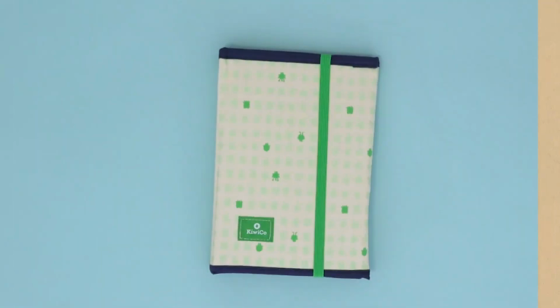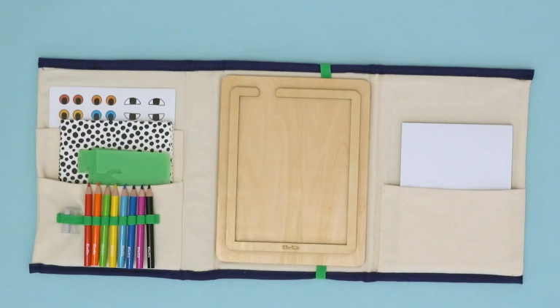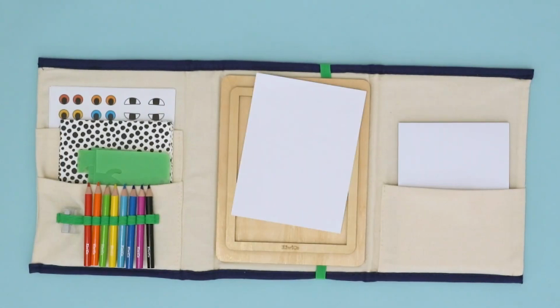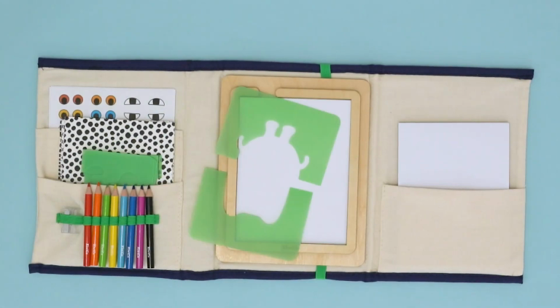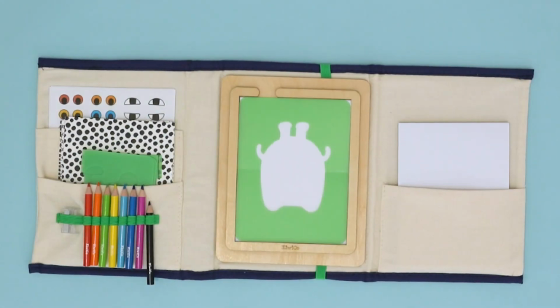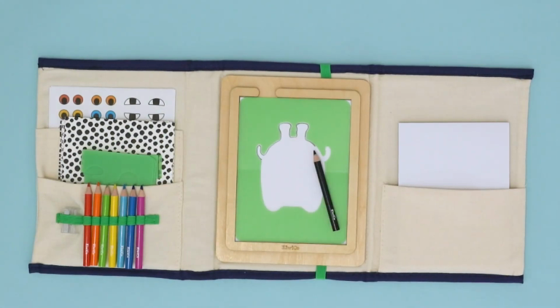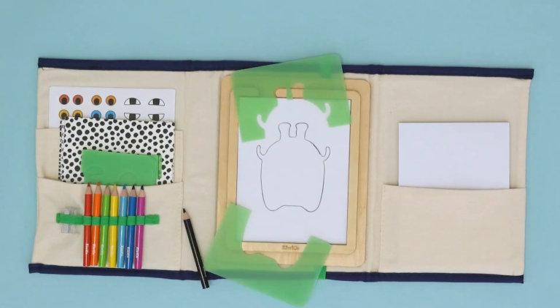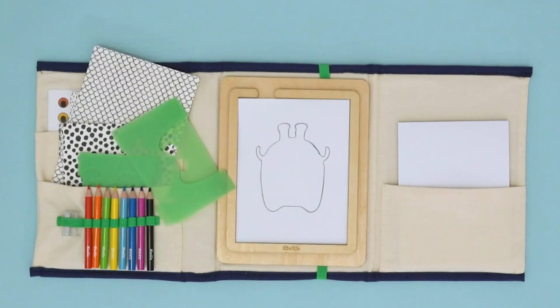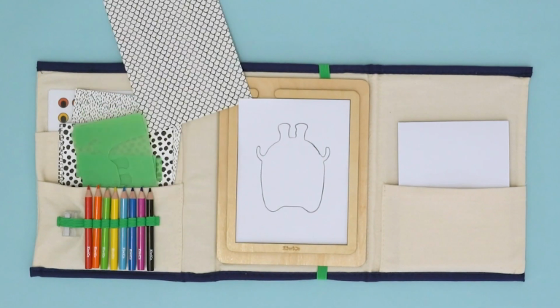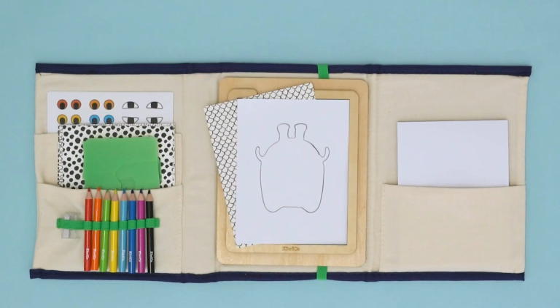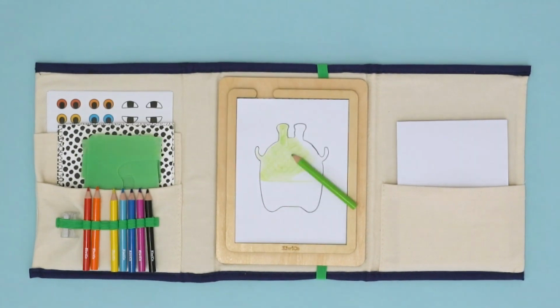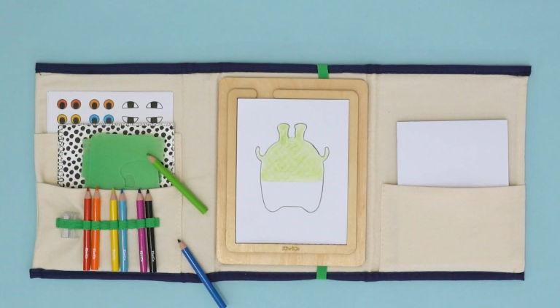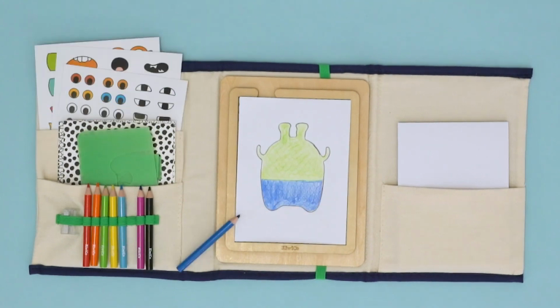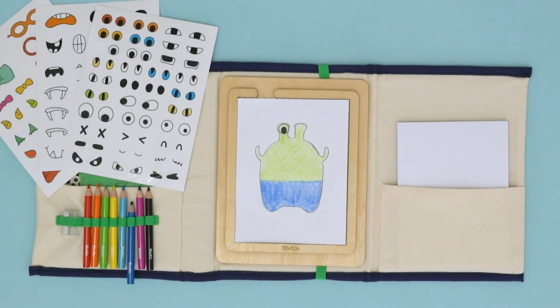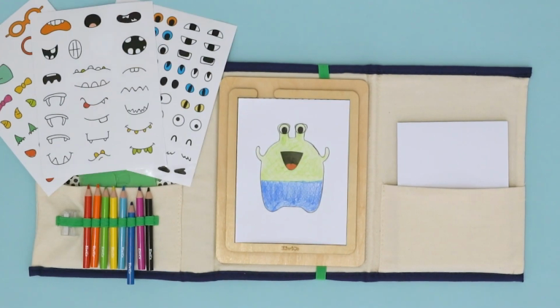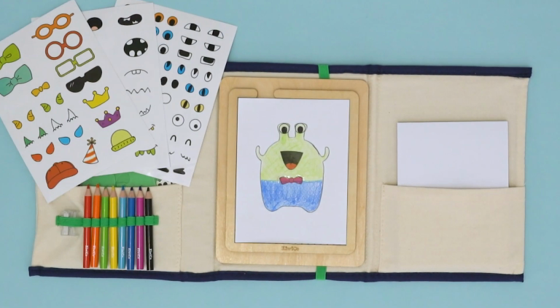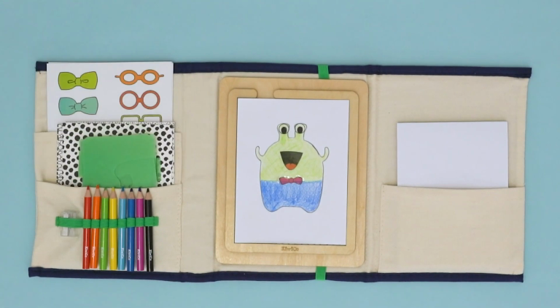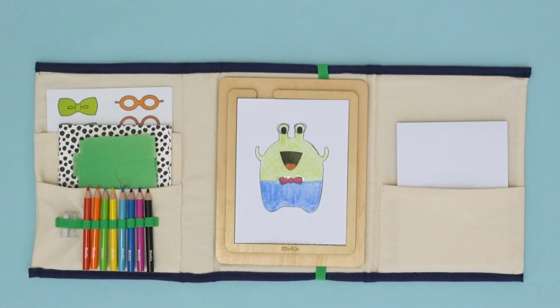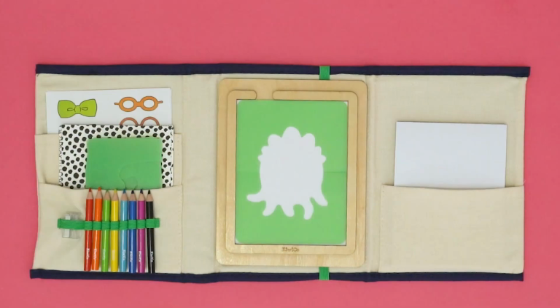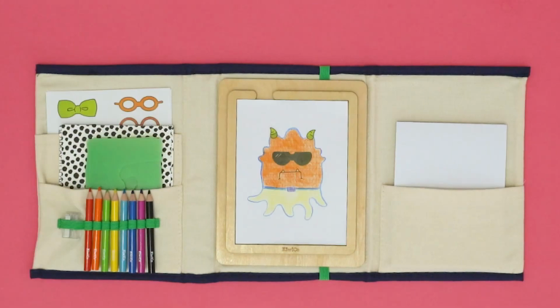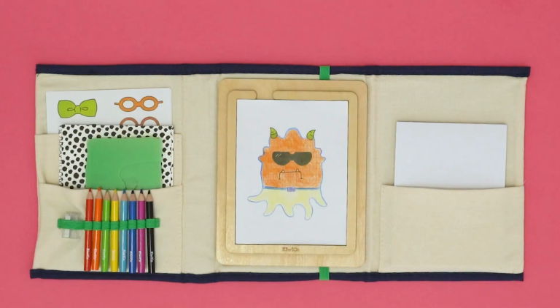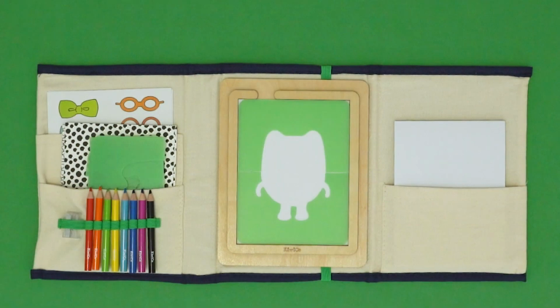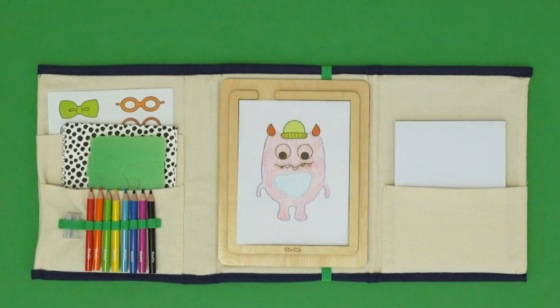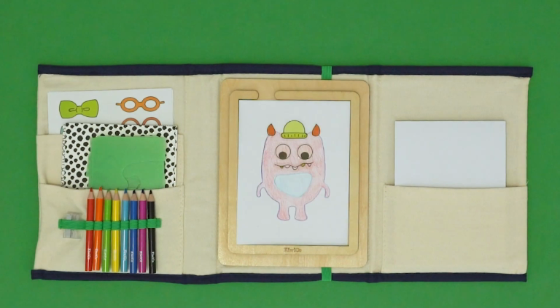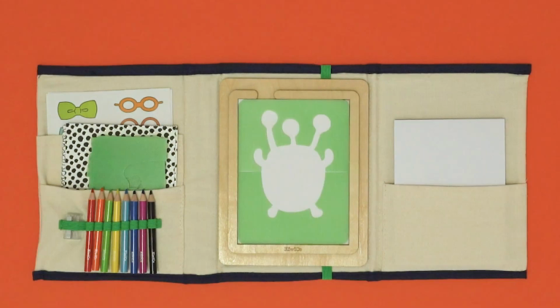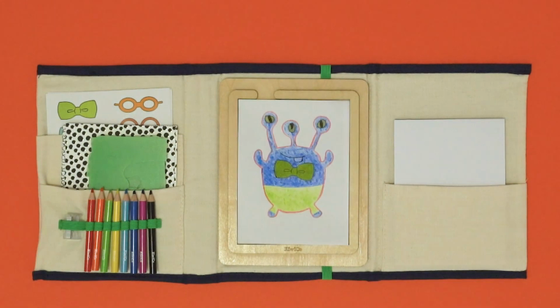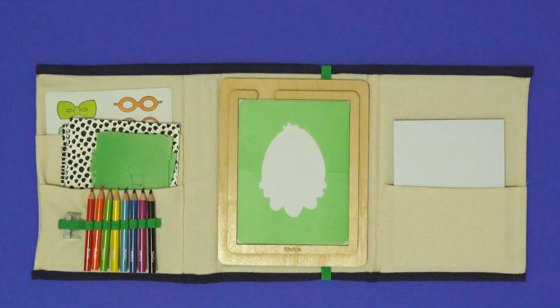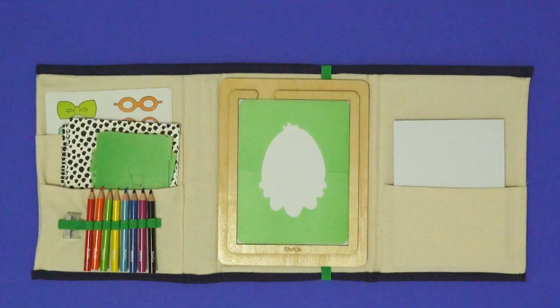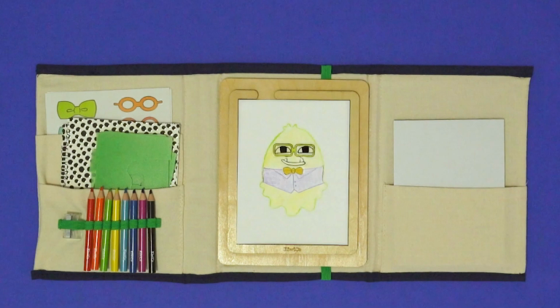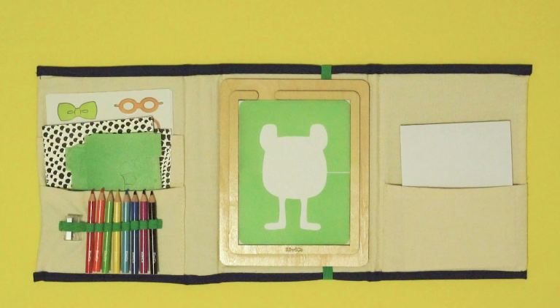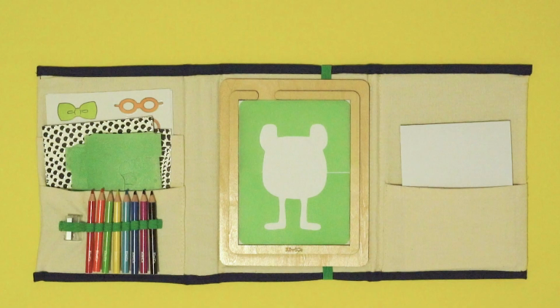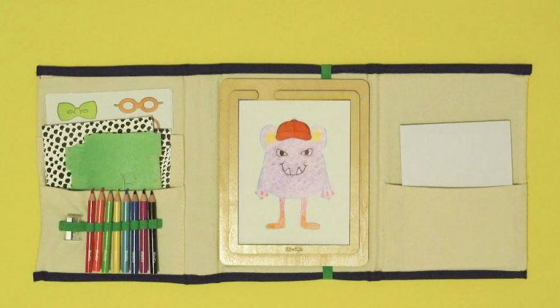Stop-motion is one of our favorite techniques to use. This is a type of animation that is made by taking a photo of every movement in a movie. To use this technique, all you need are your hands, a camera, and a little creativity.